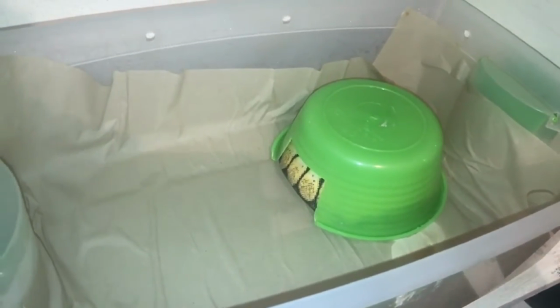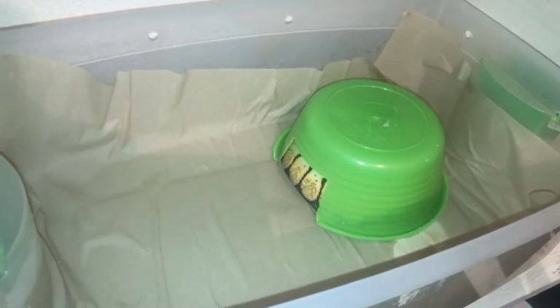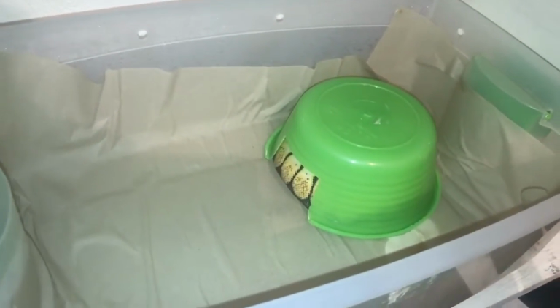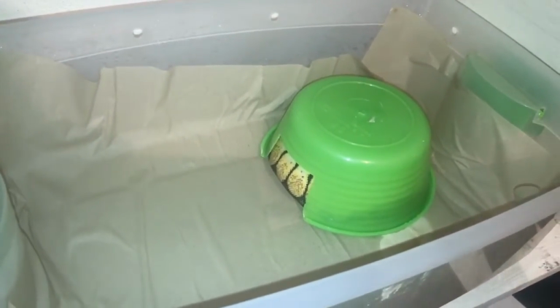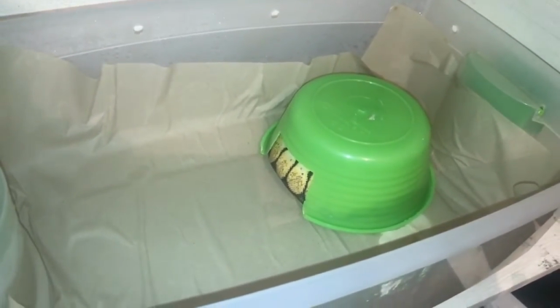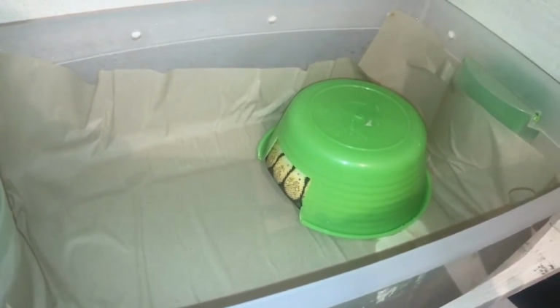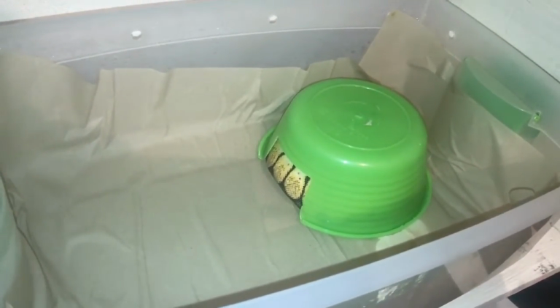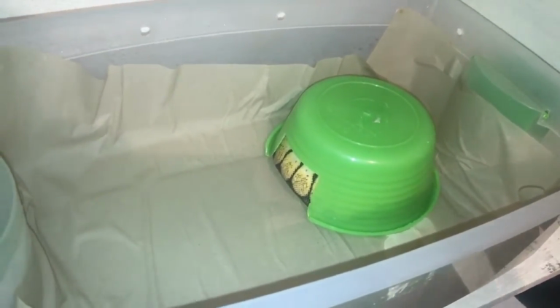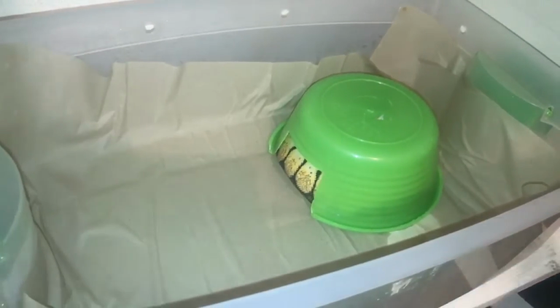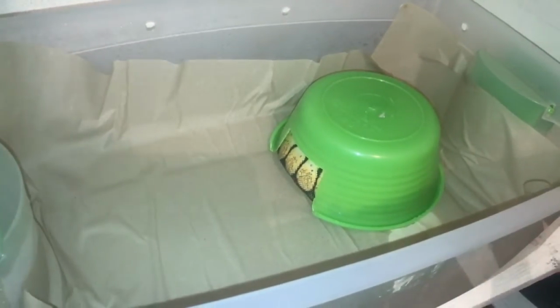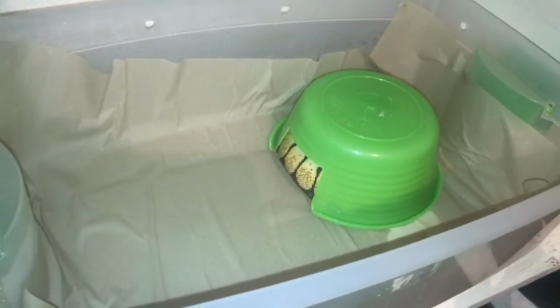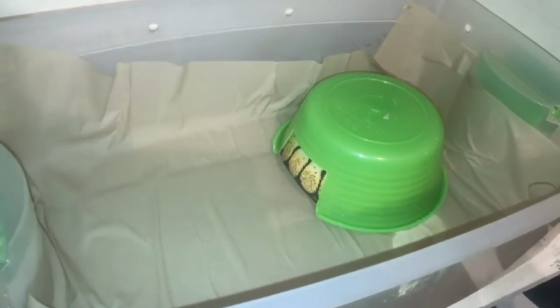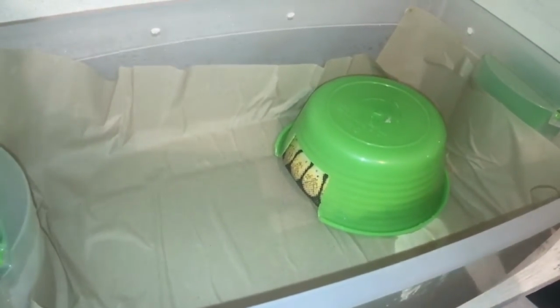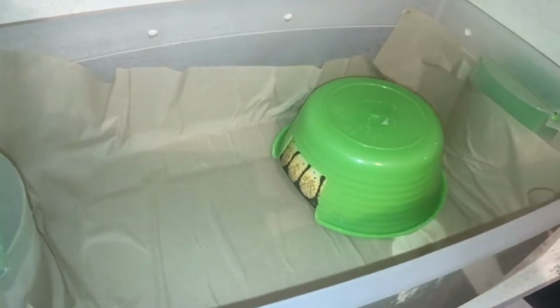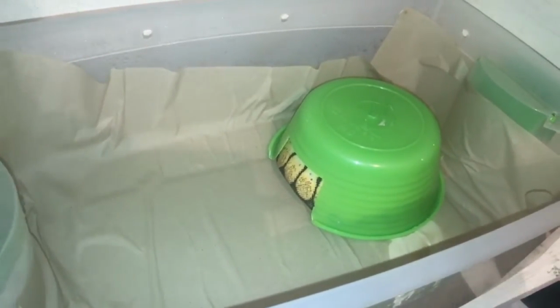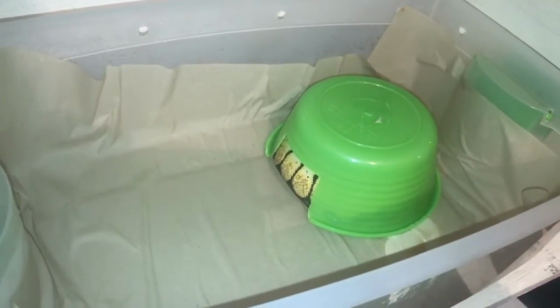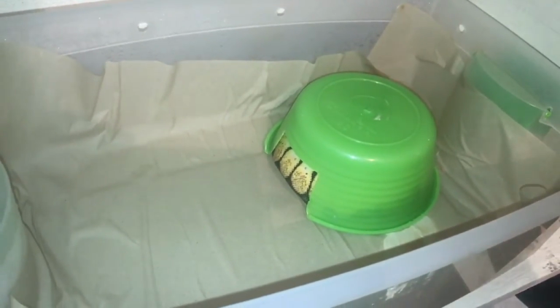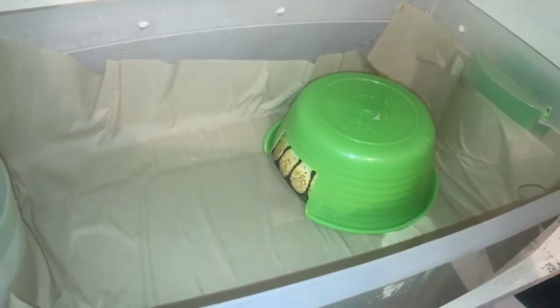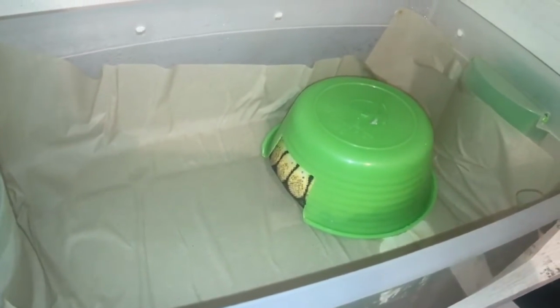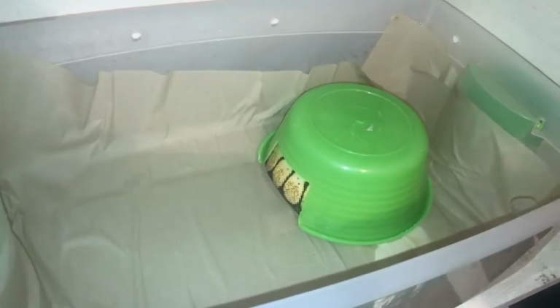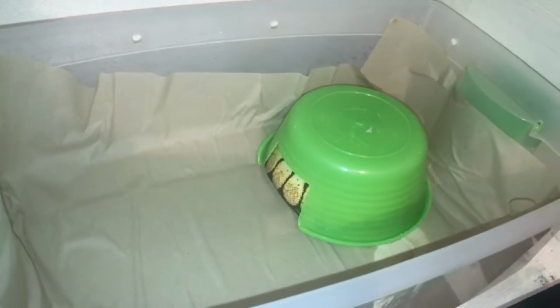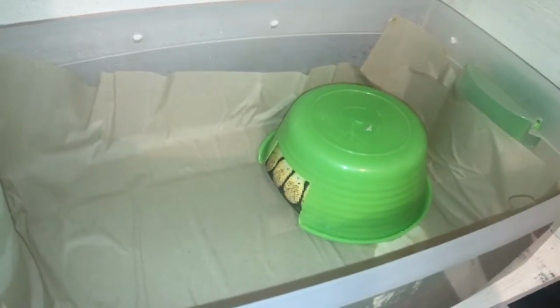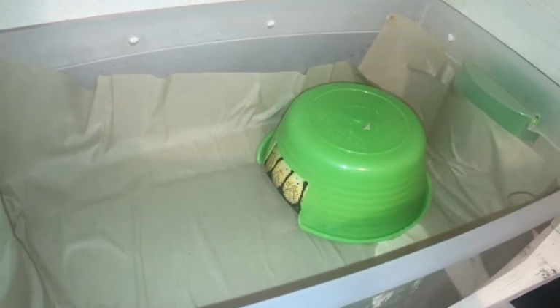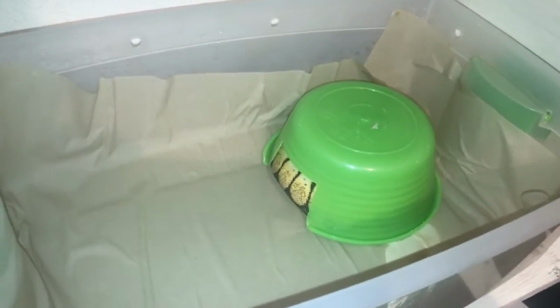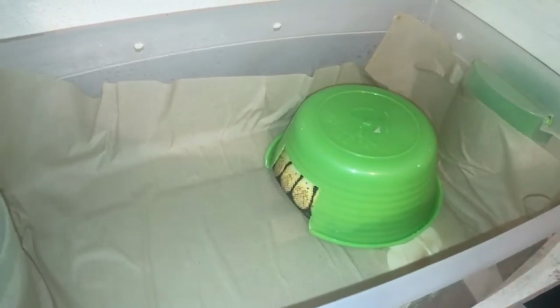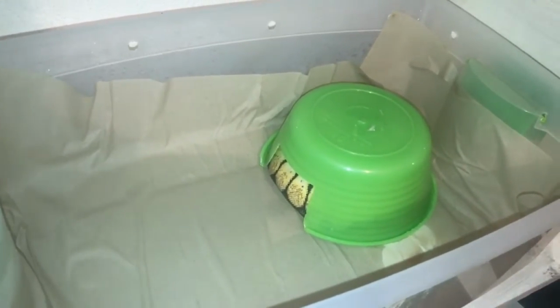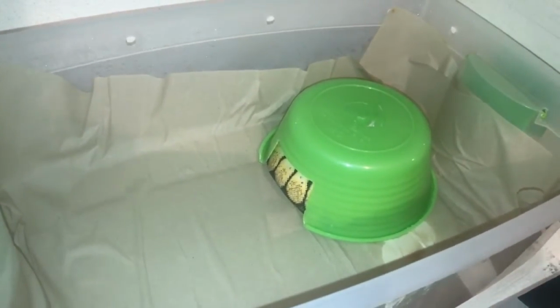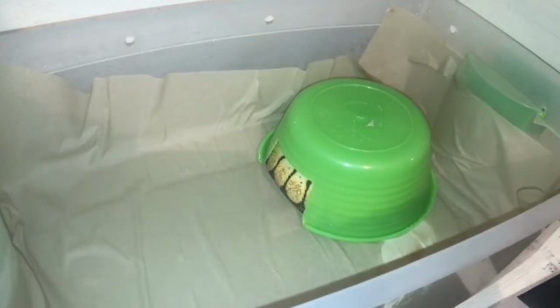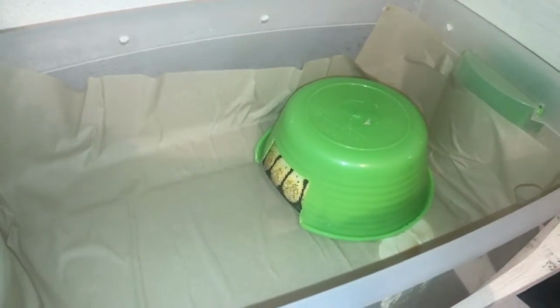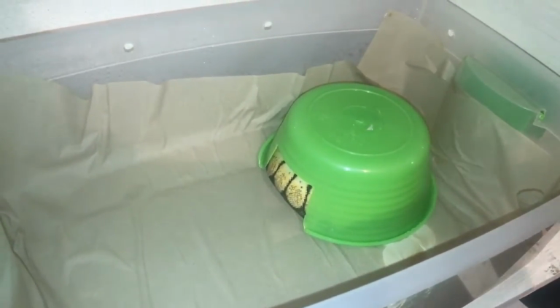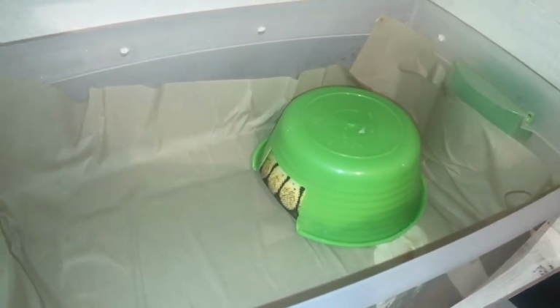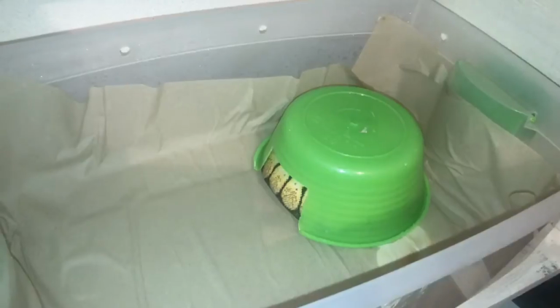Otro tip que yo he descubierto y que ya me ha pasado varias veces: una vez que las alimento, ya de 3 o 4 veces que comen, inicia el proceso de muda.